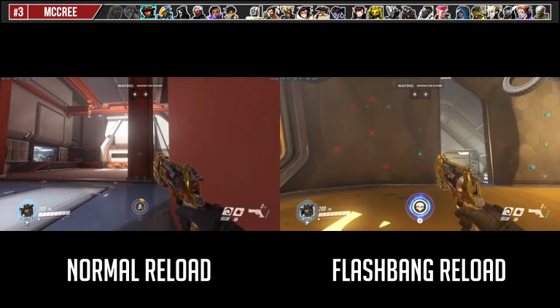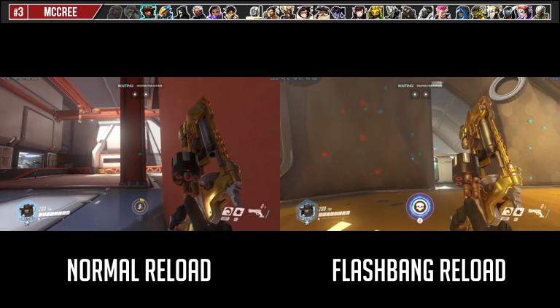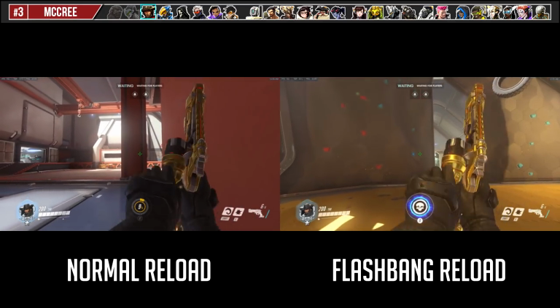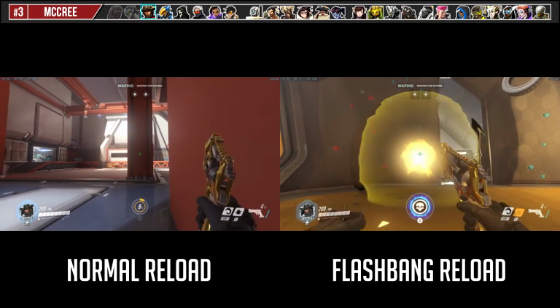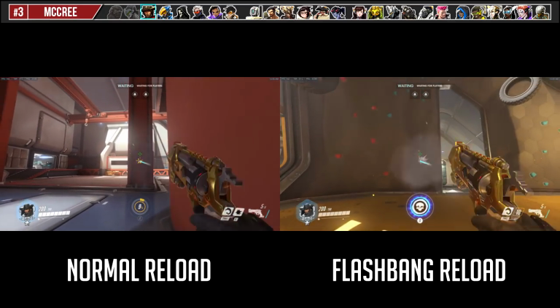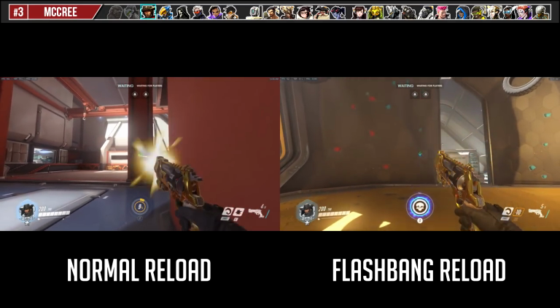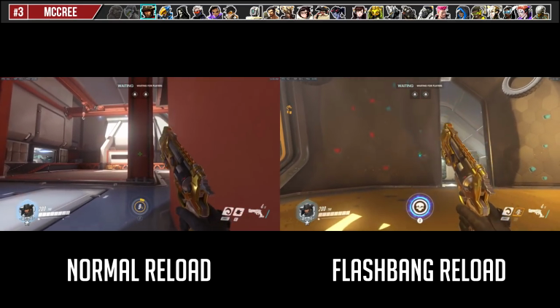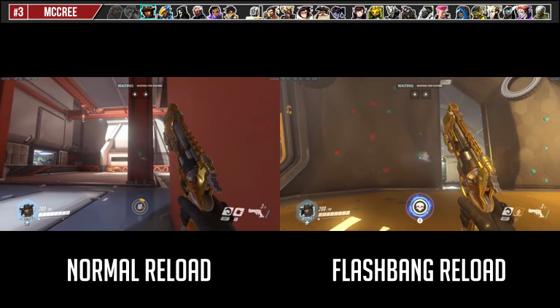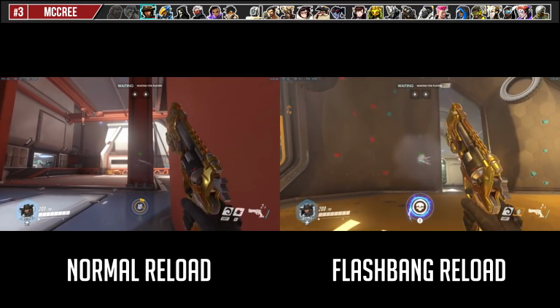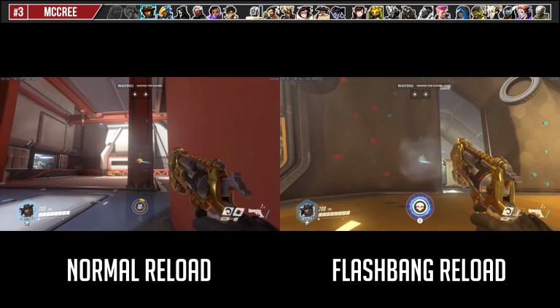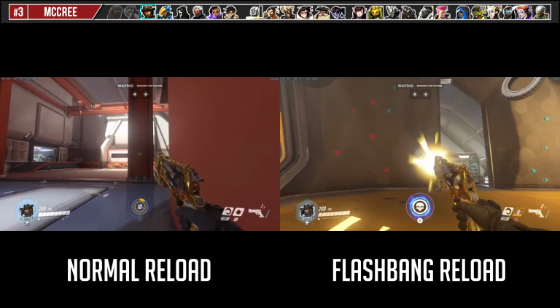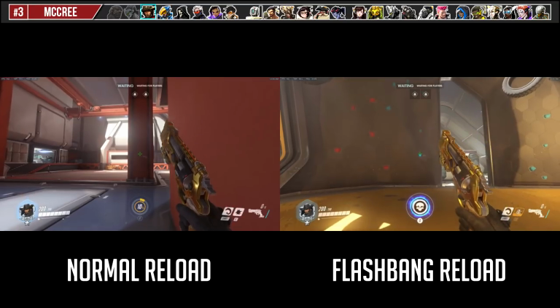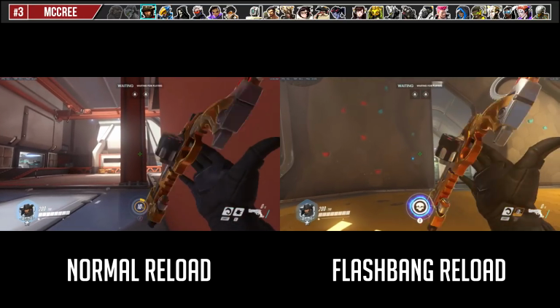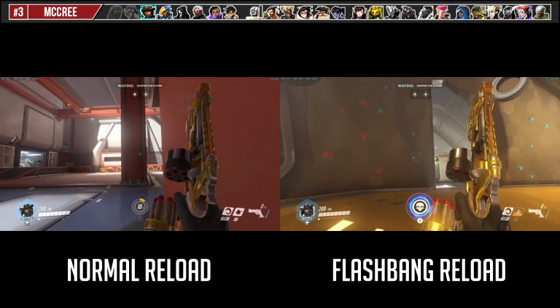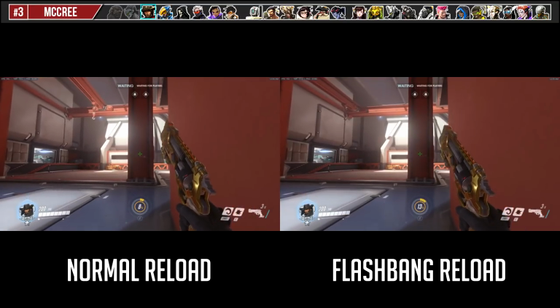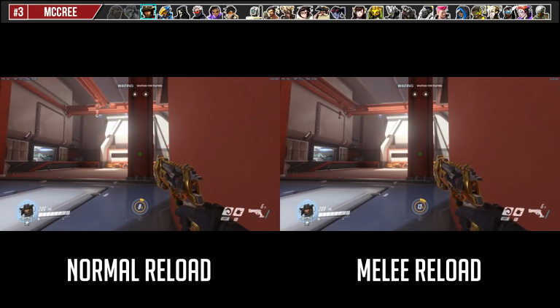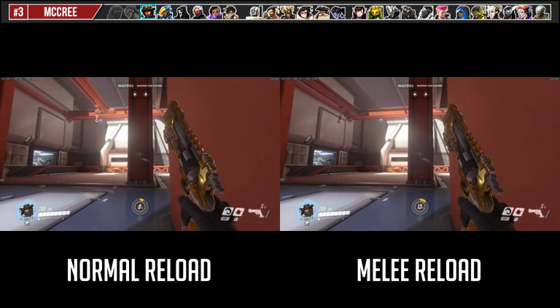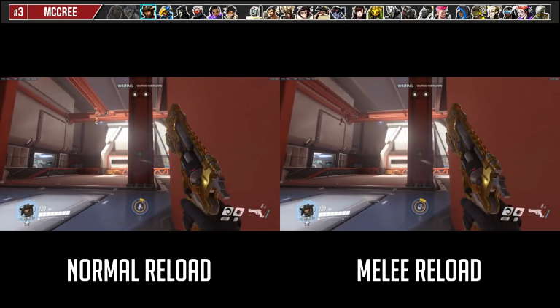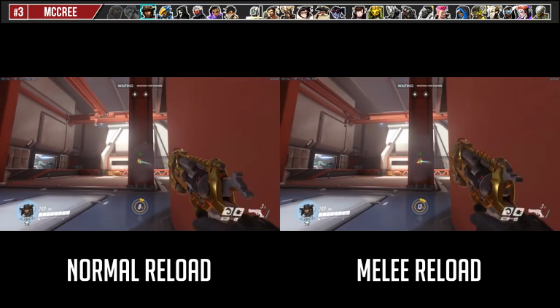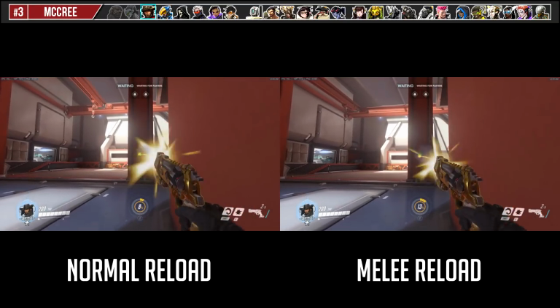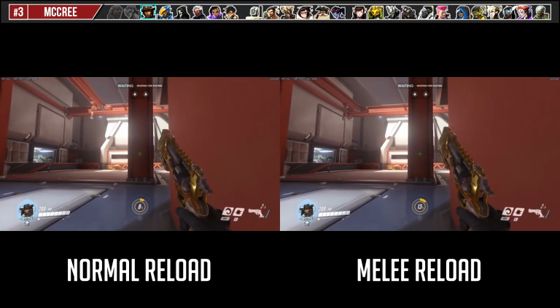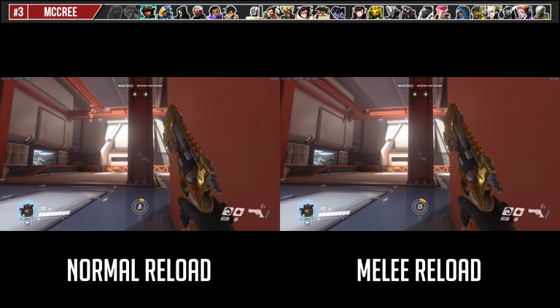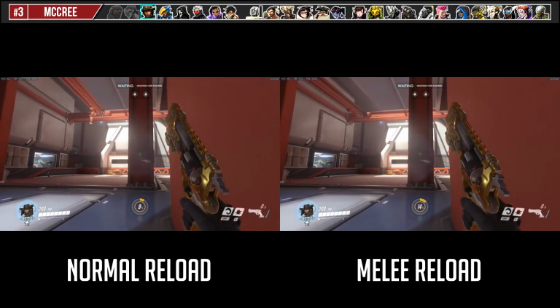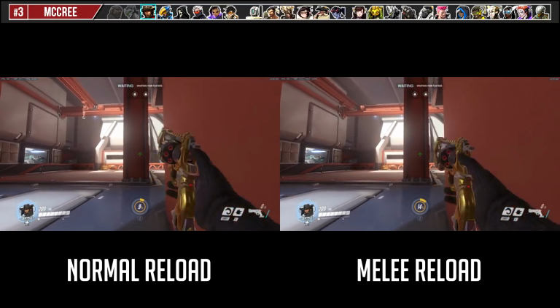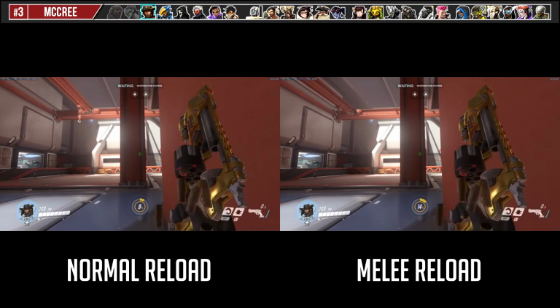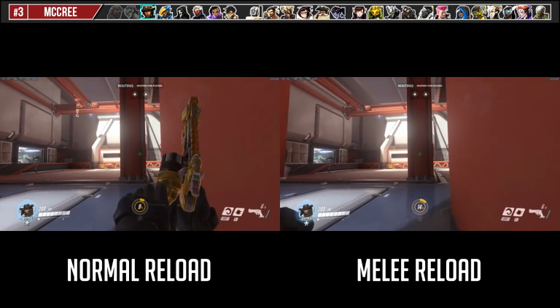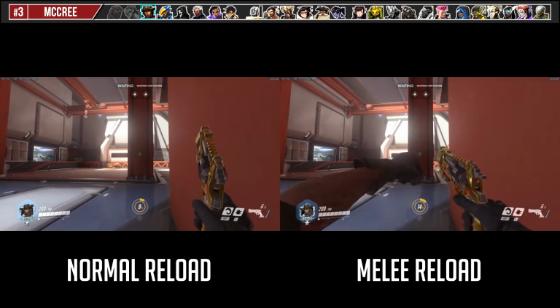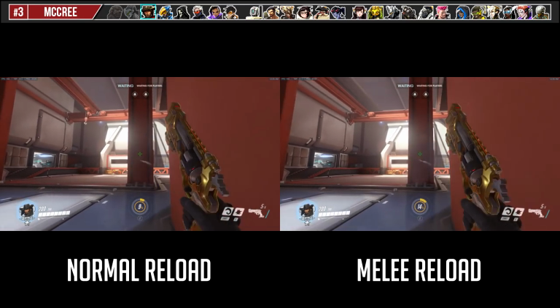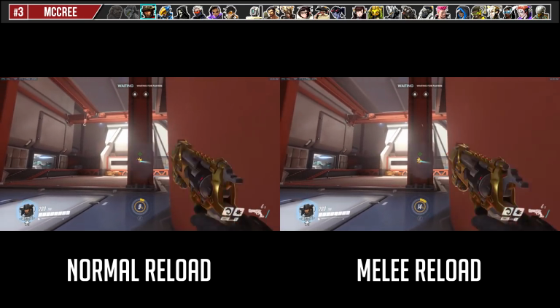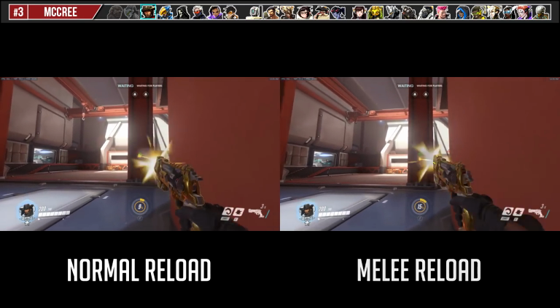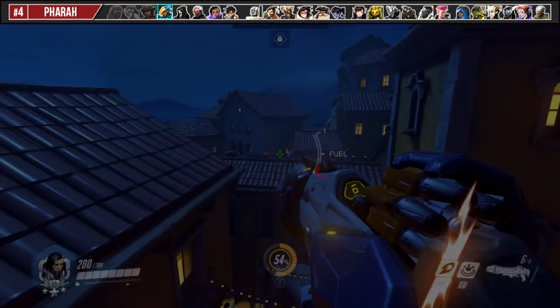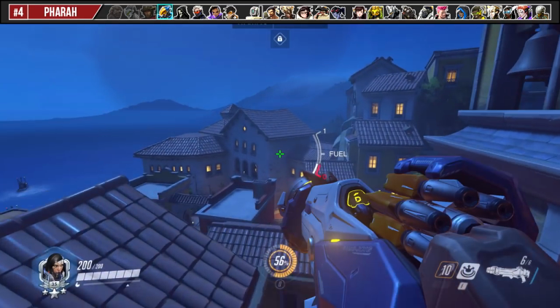You can animation cancel McCree's reload with flashbang or melee. The flashbang can help your APM in the middle of a 1v1 duel, and the melee is great for one-shot comboing 150 HP heroes such as Tracer and D.Va.